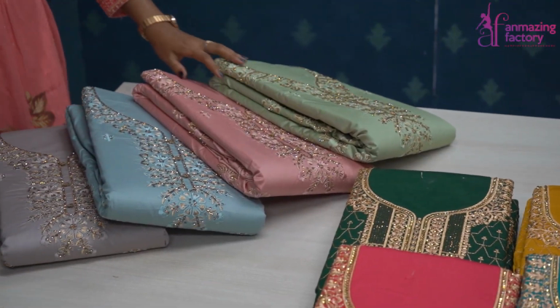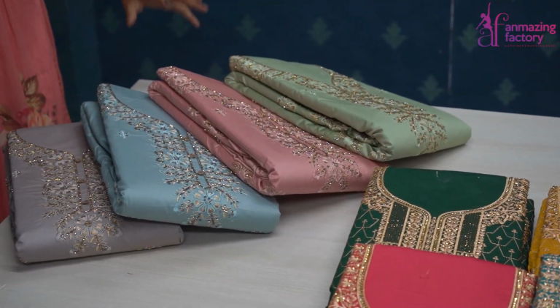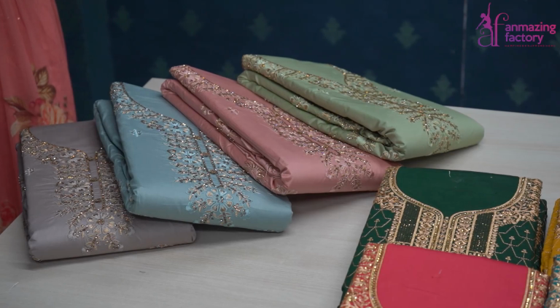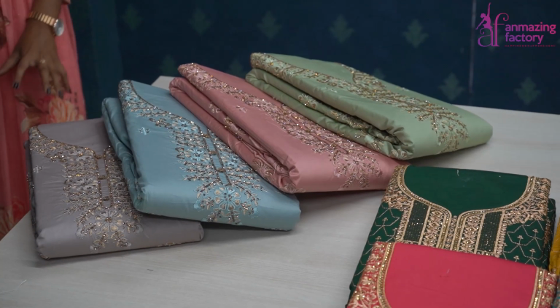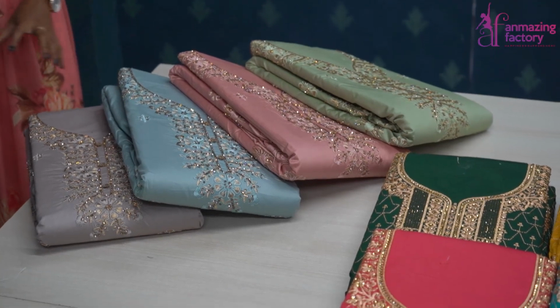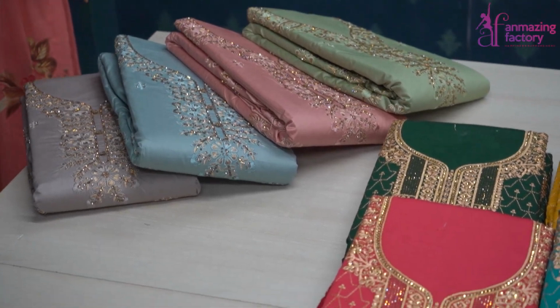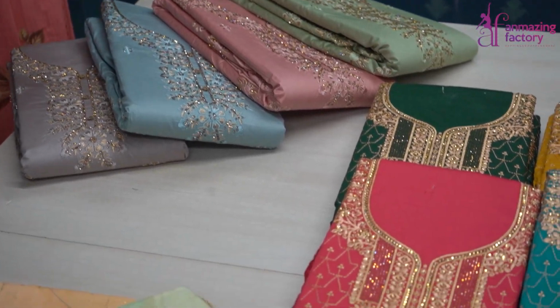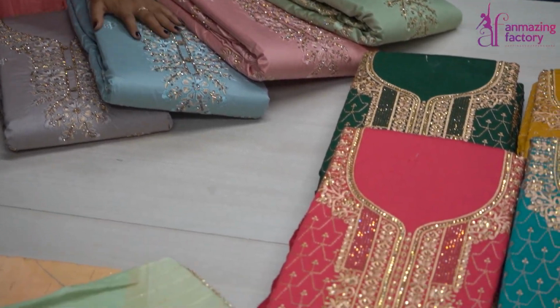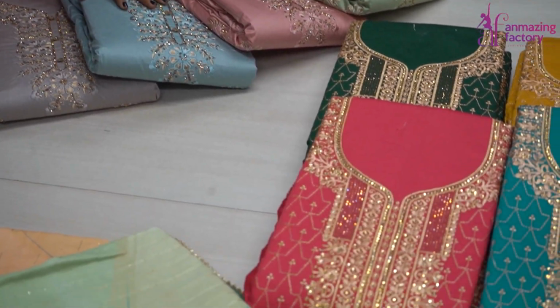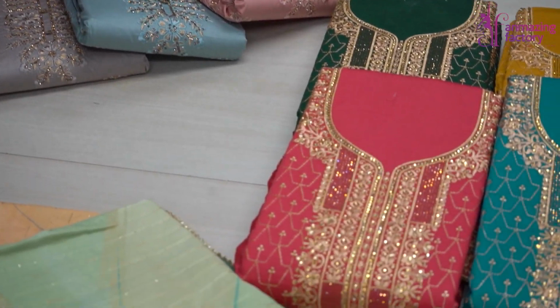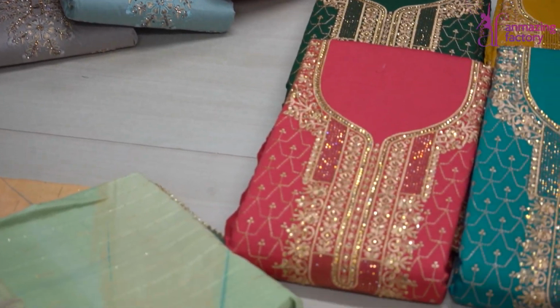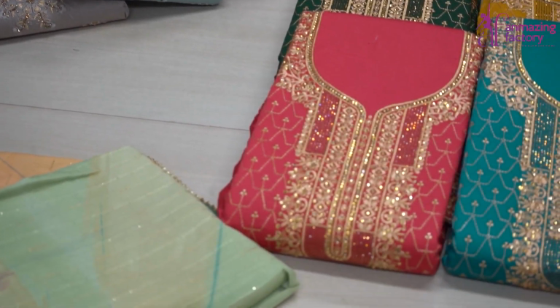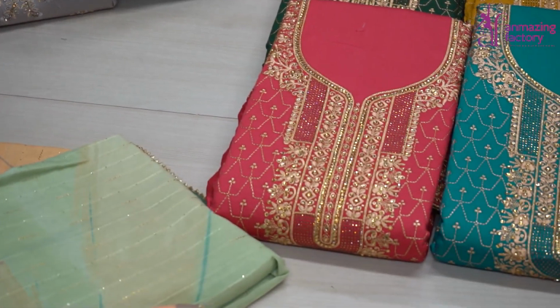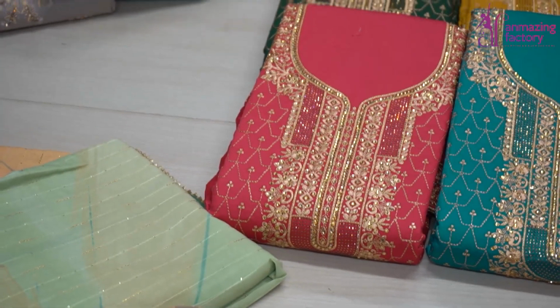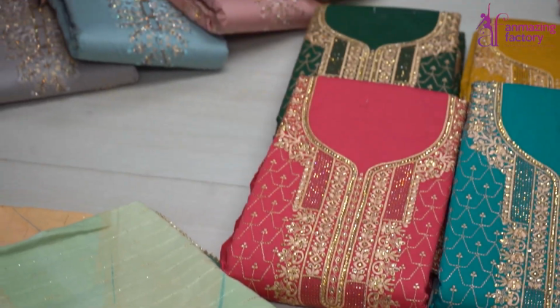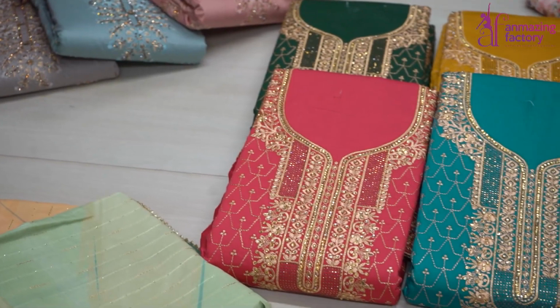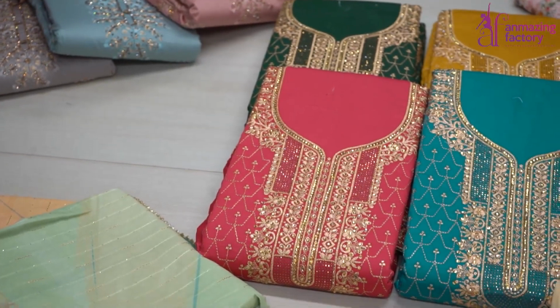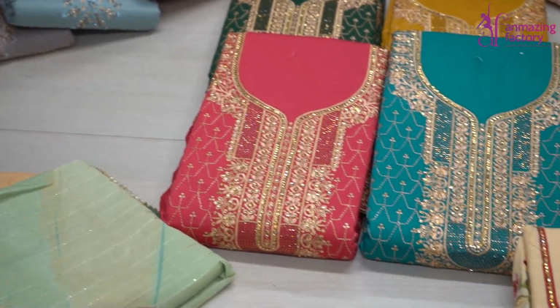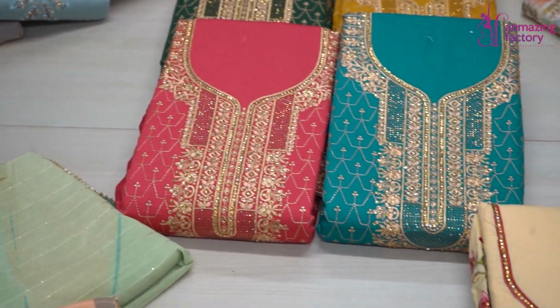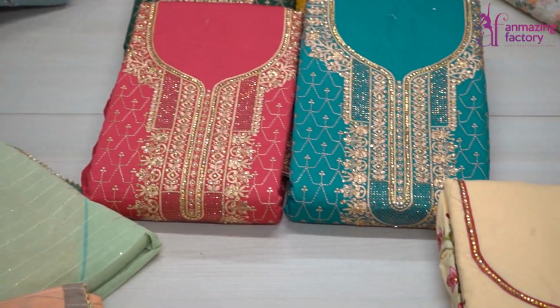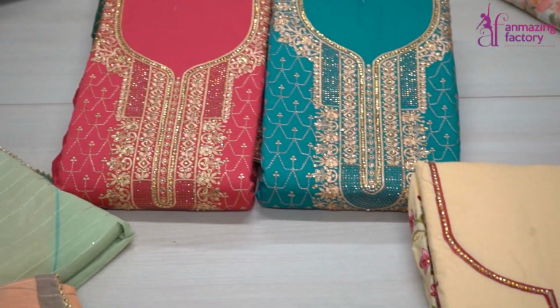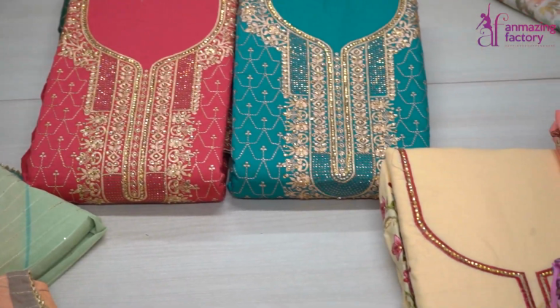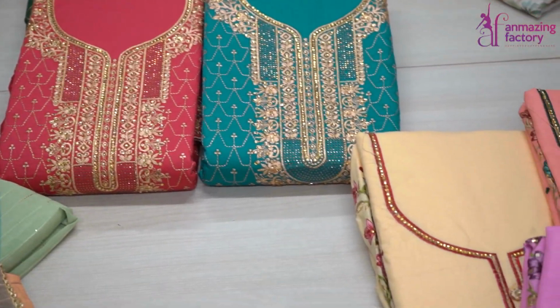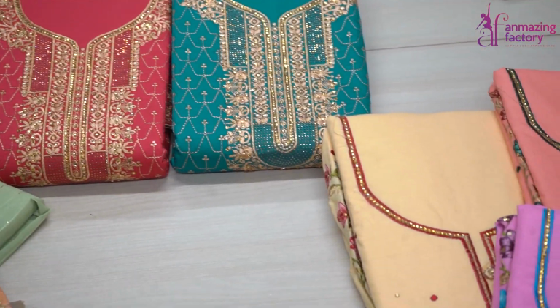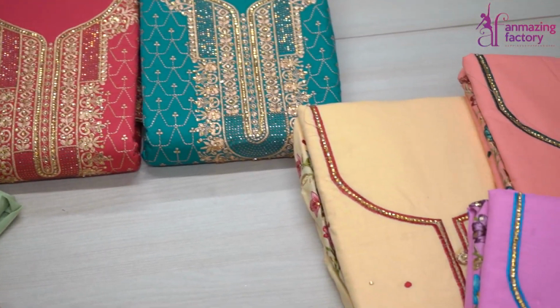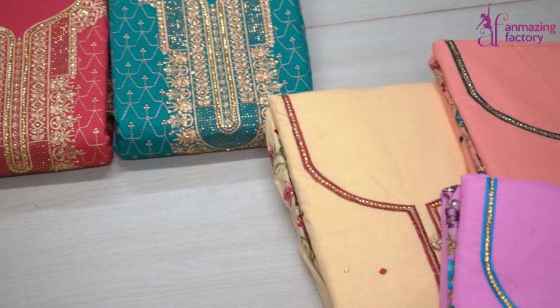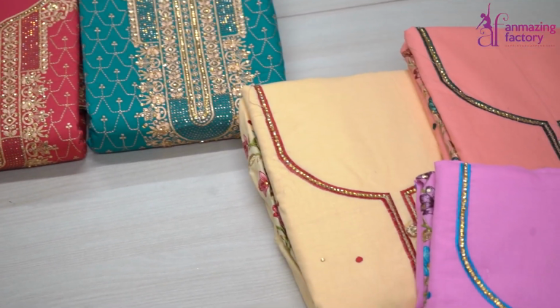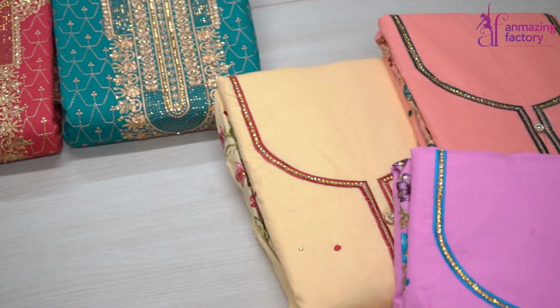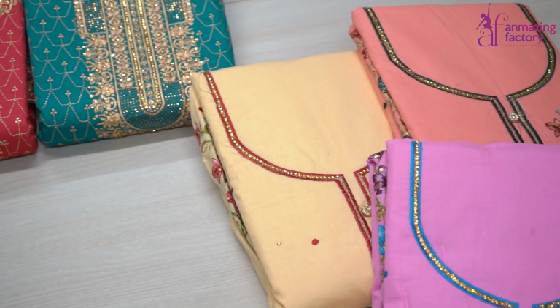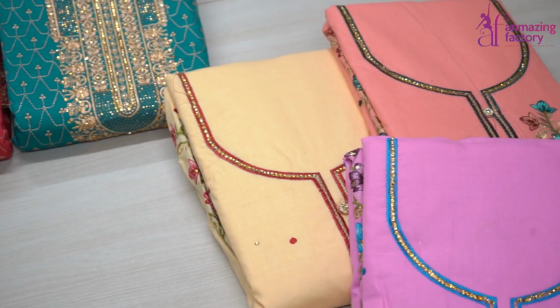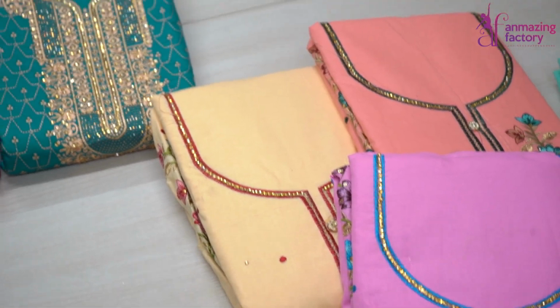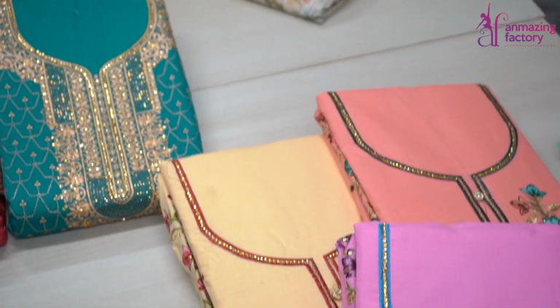If you go to a store or a retailer shop, you will get the rate for 1500 to 2000 rupees. Here you will get it for less than that.